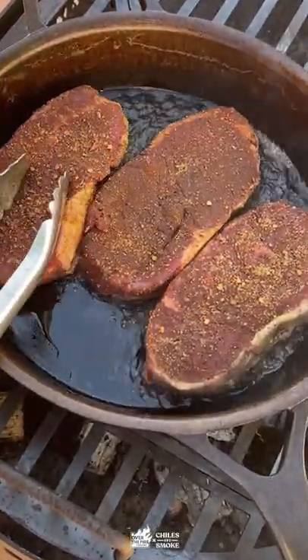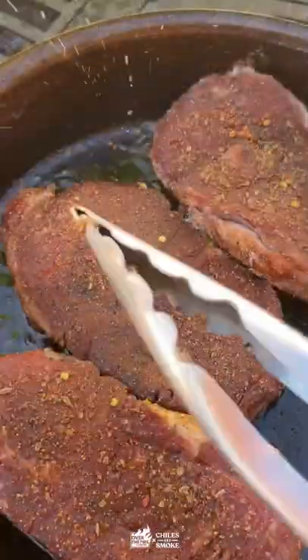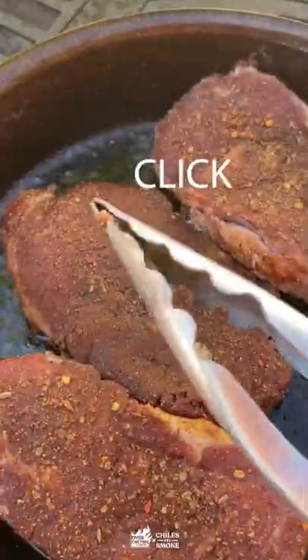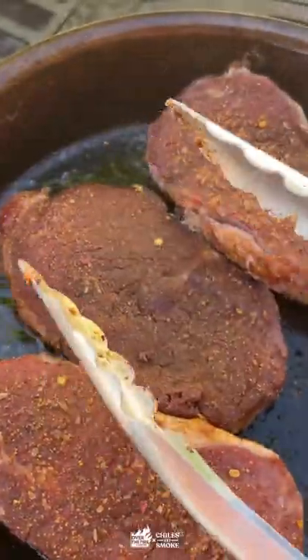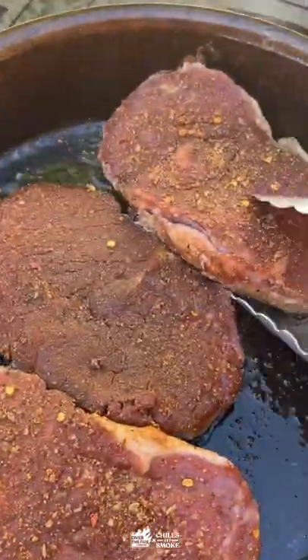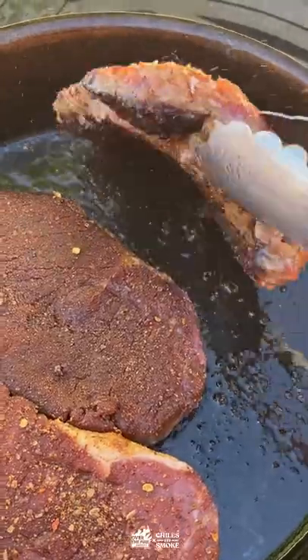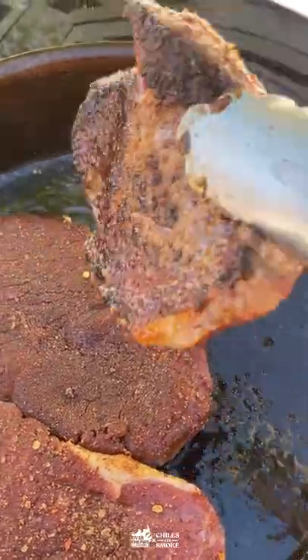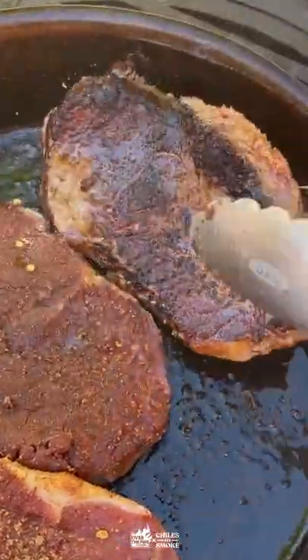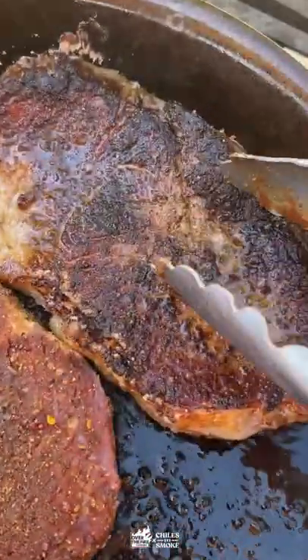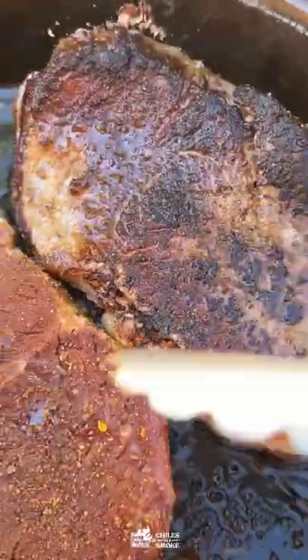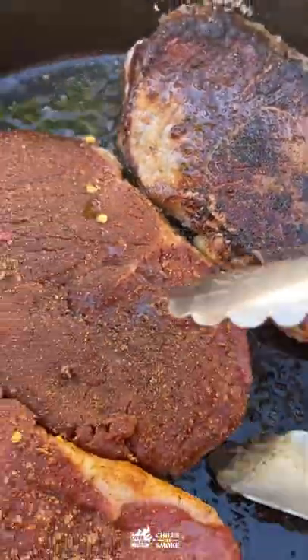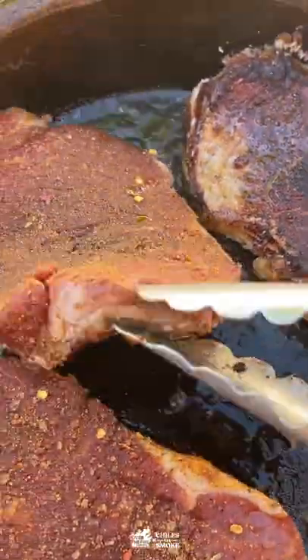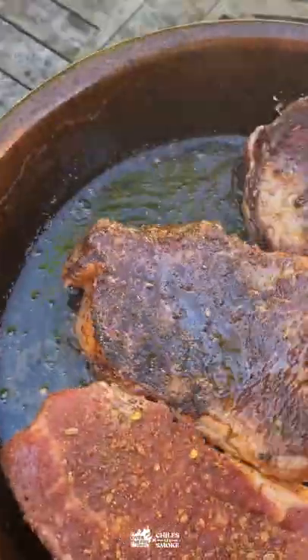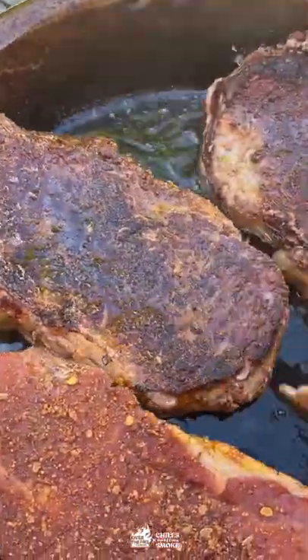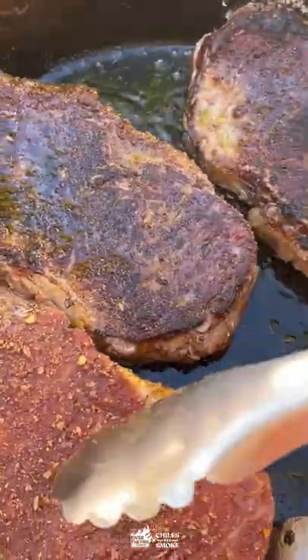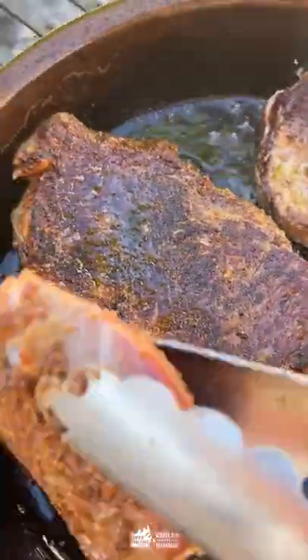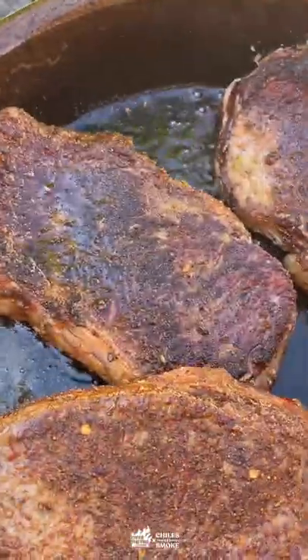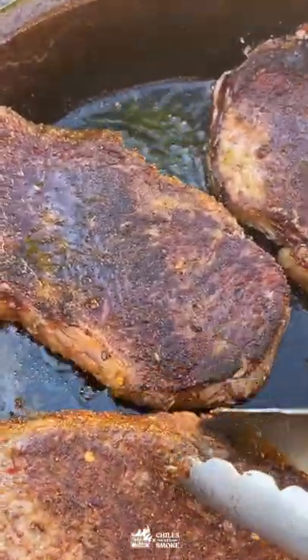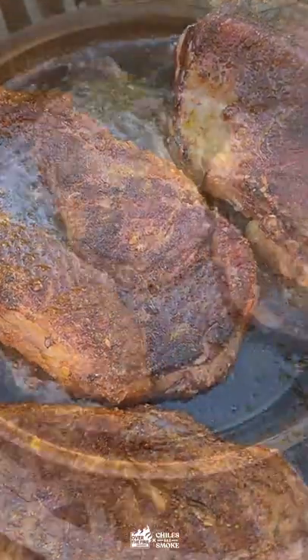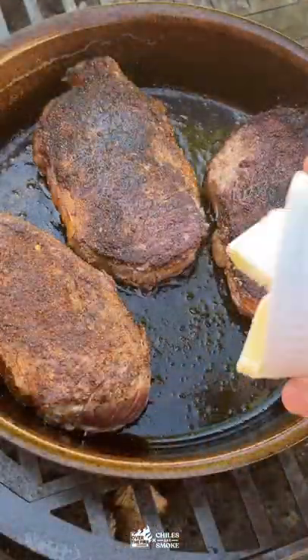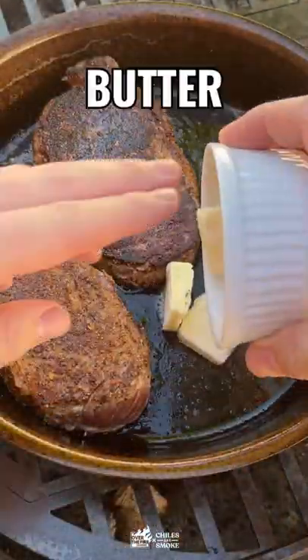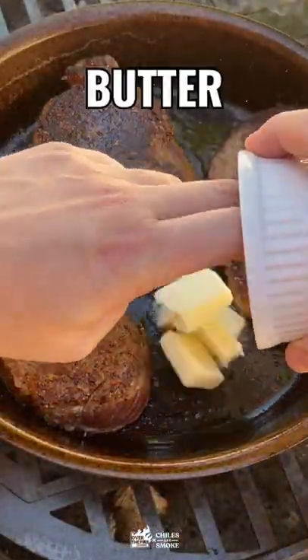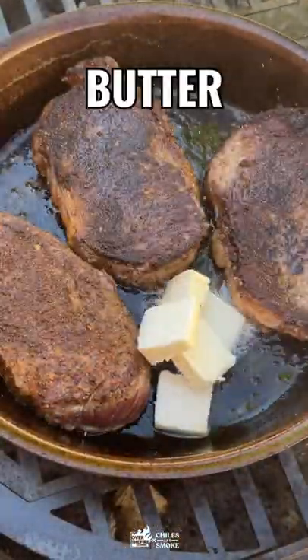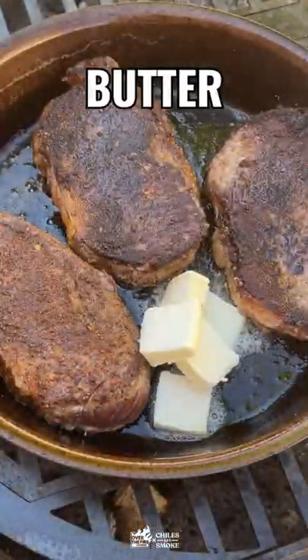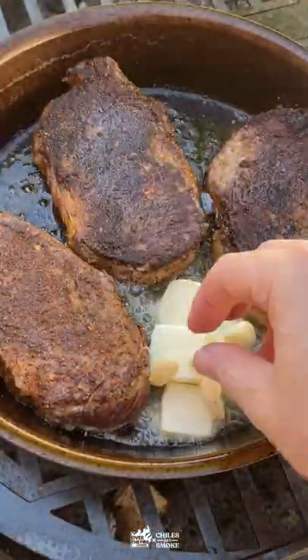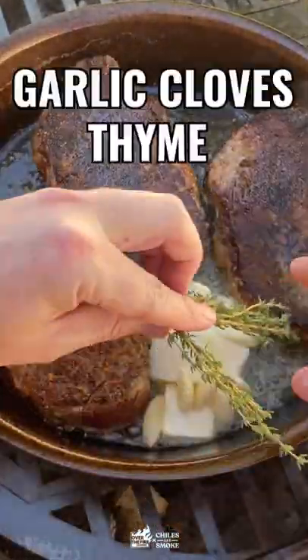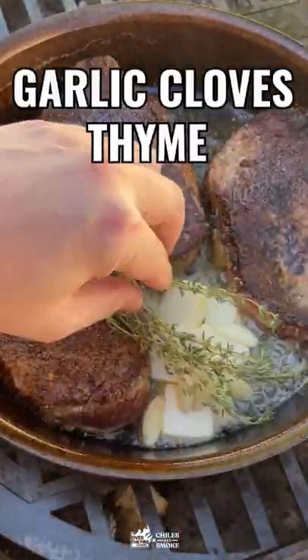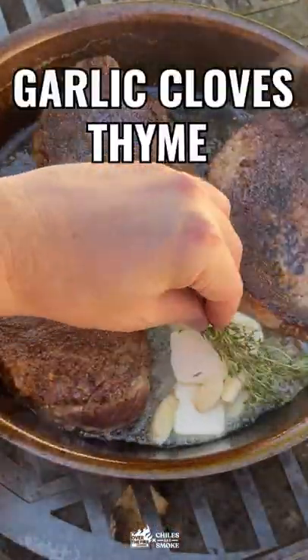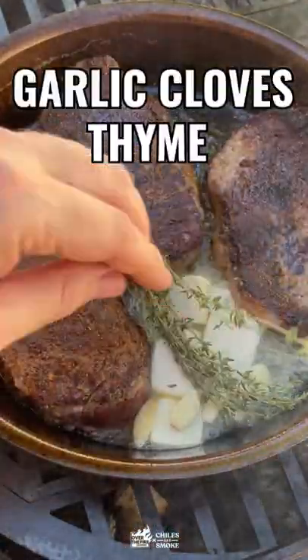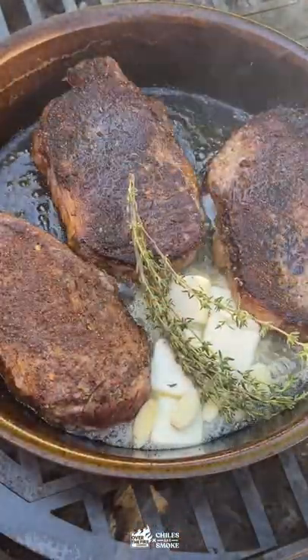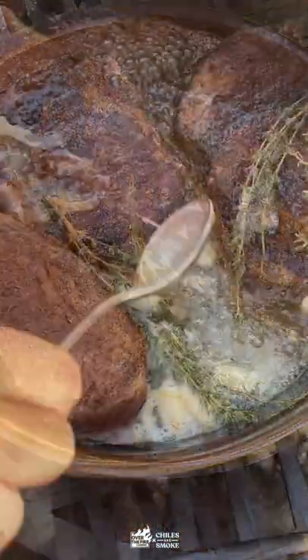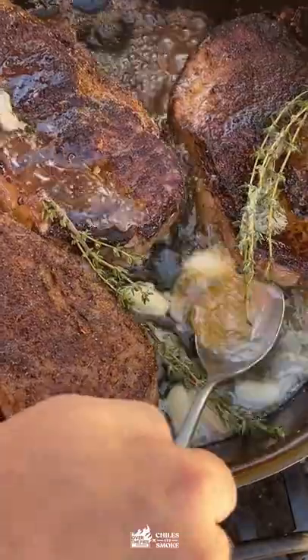Click those tongs before you flip them — you'll see a nice delicious crust. Now add in the butter, the garlic, and the thyme. This is where you want to finish it off.